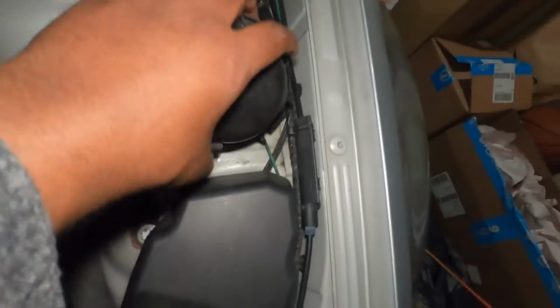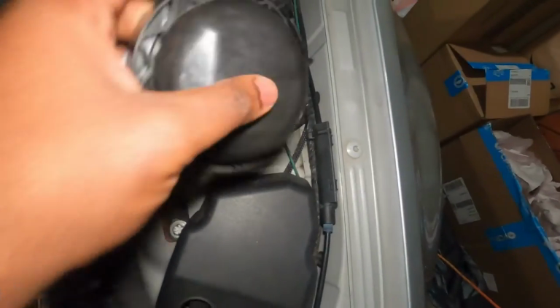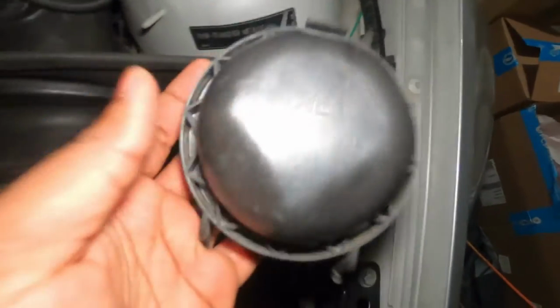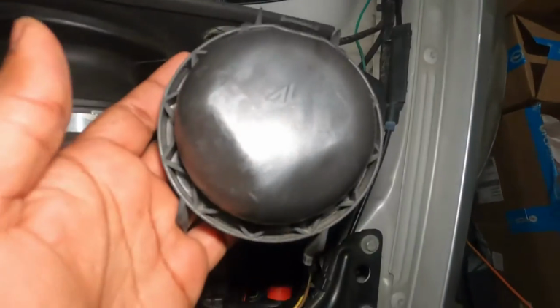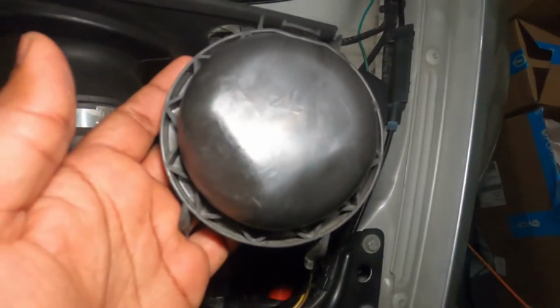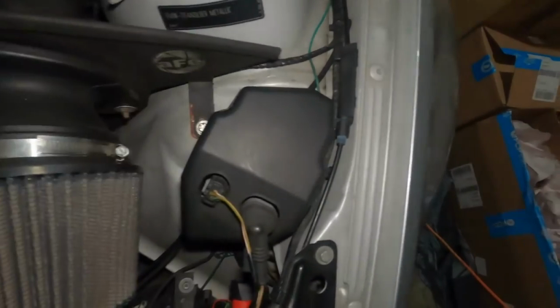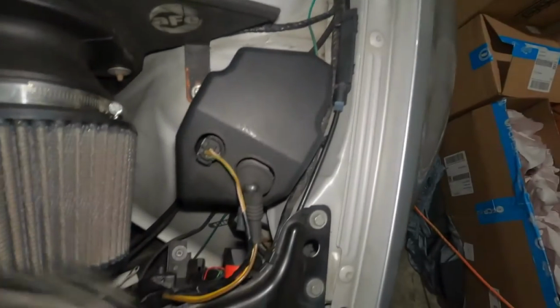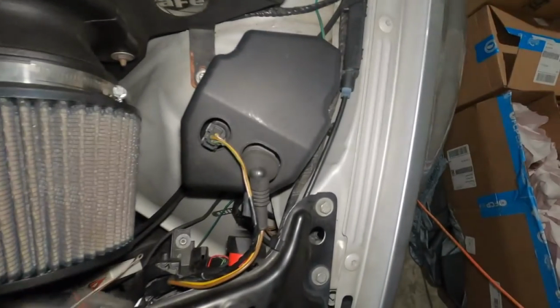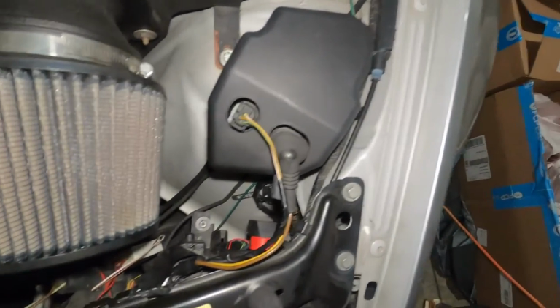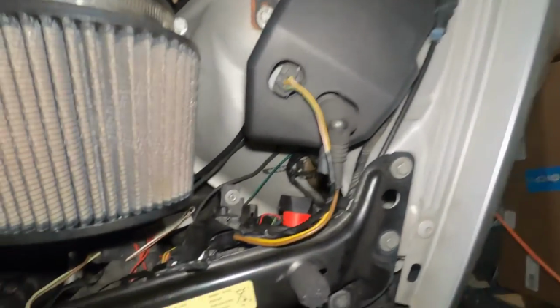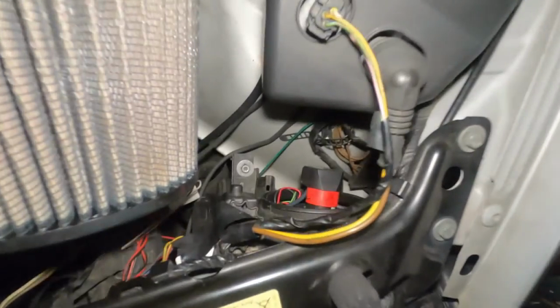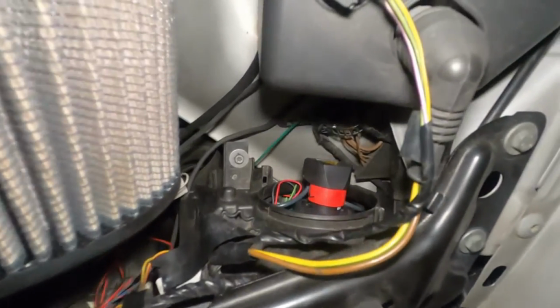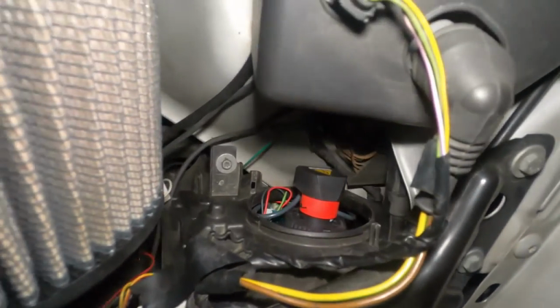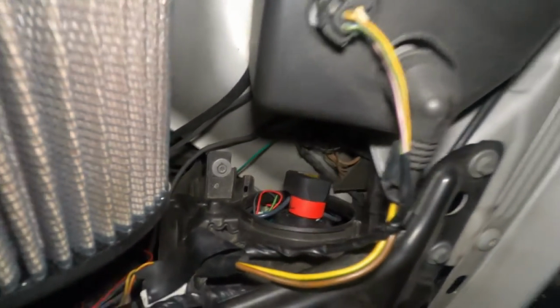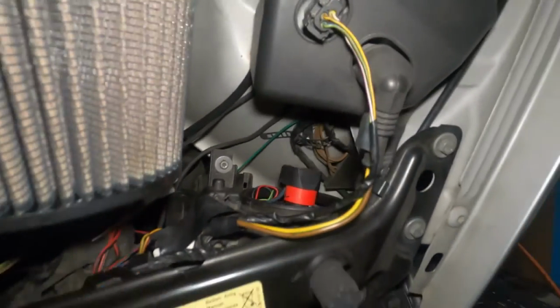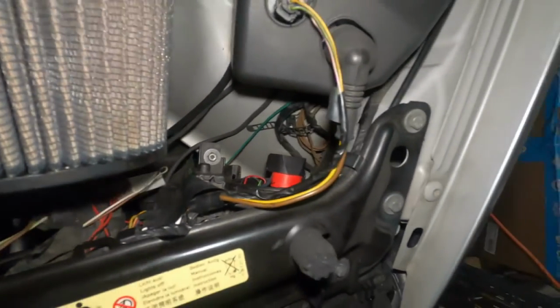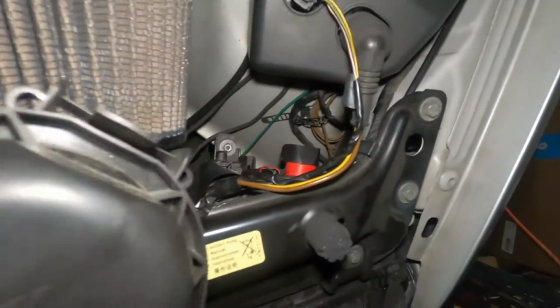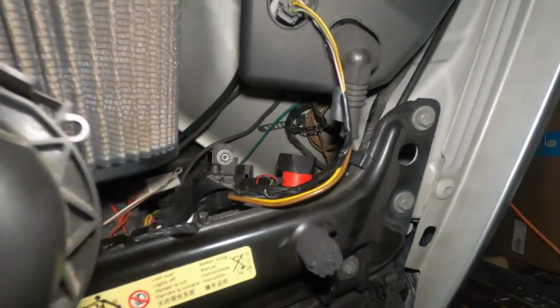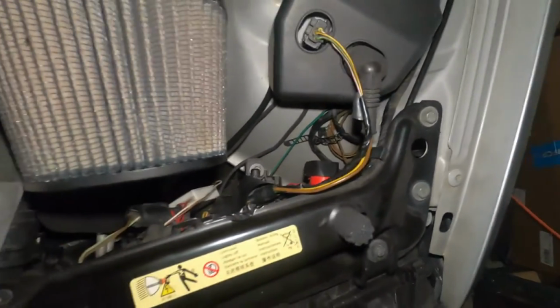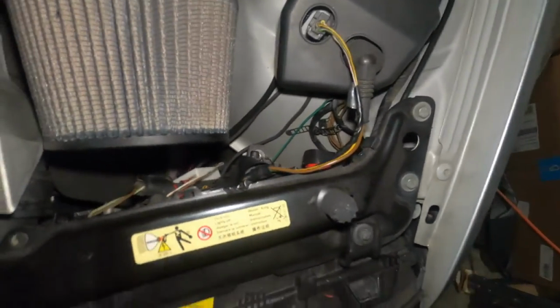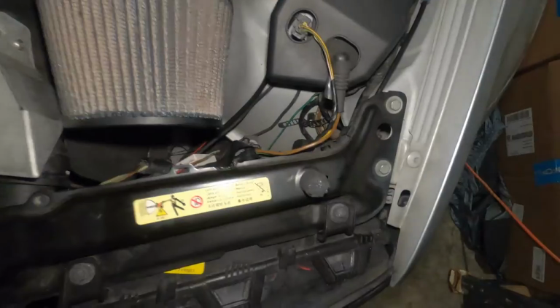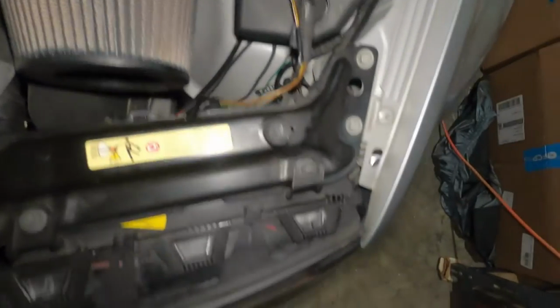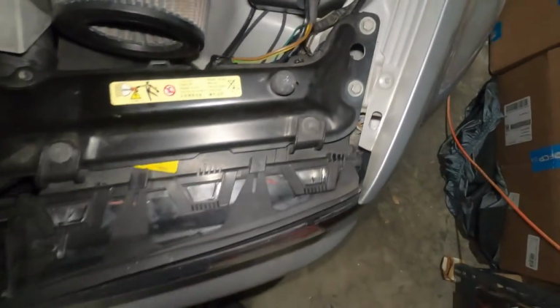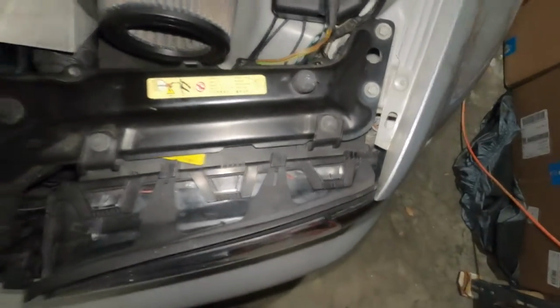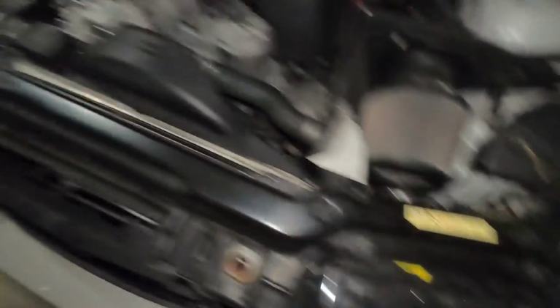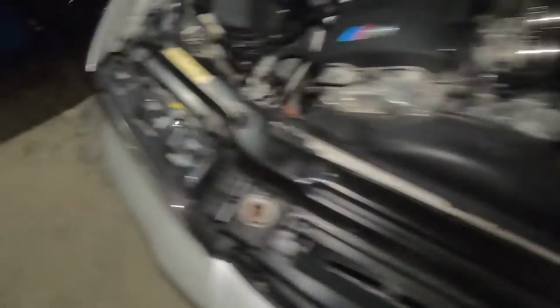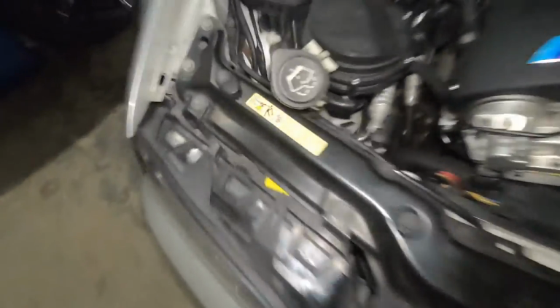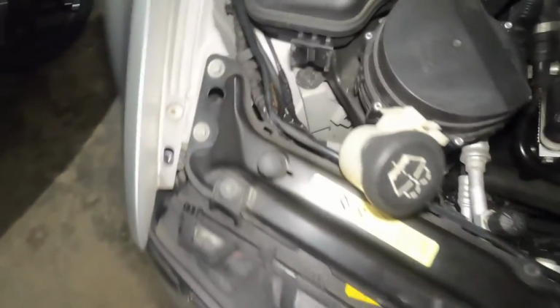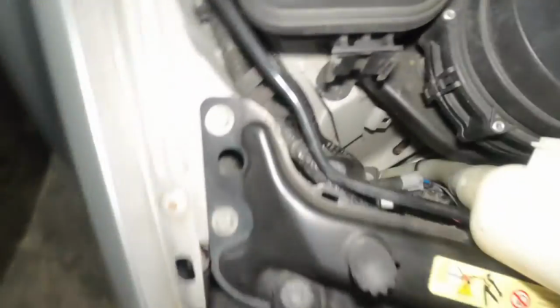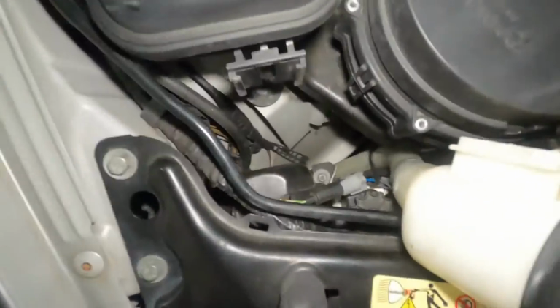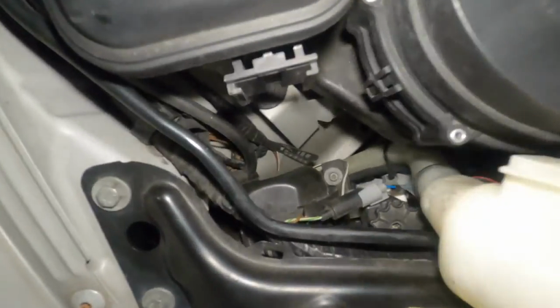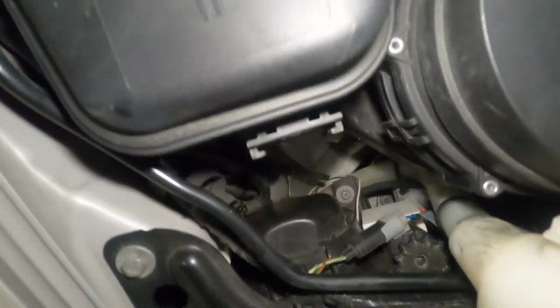Now the last piece: put back the outer cover and test your bulb. I tested the bulb already to make sure it works, and it is working. Let me put the cover and show you how the finished product looks. For the other side, it's exactly the same steps.